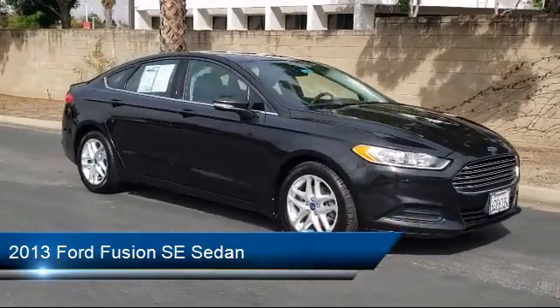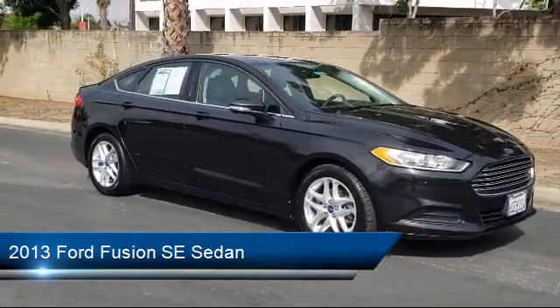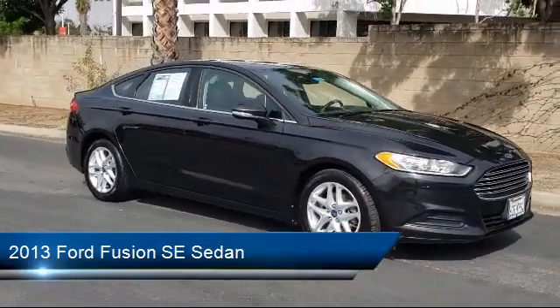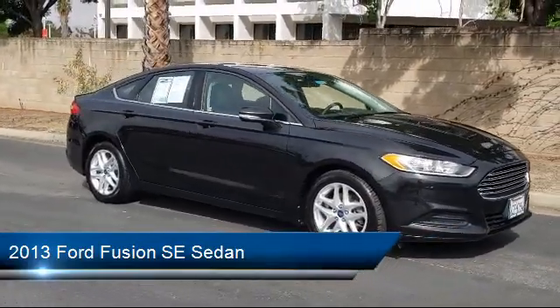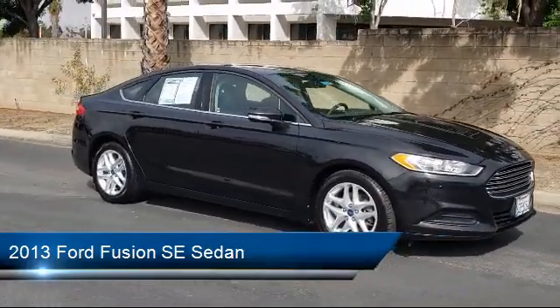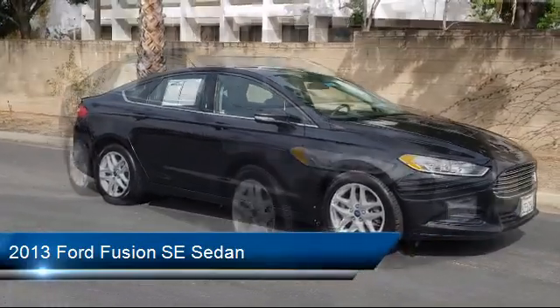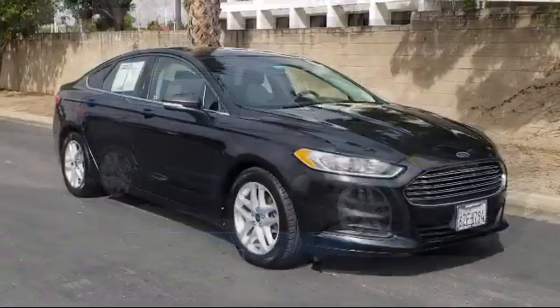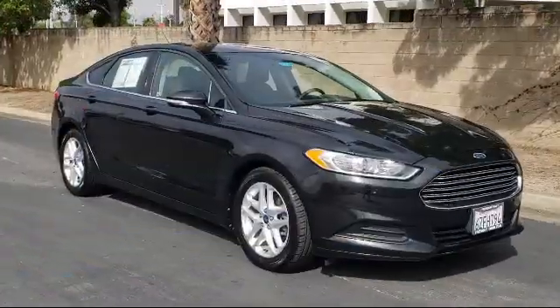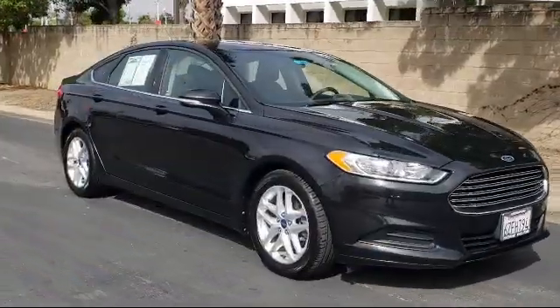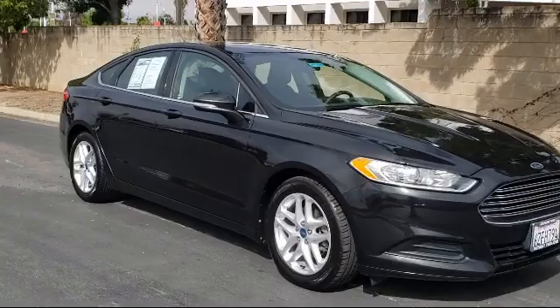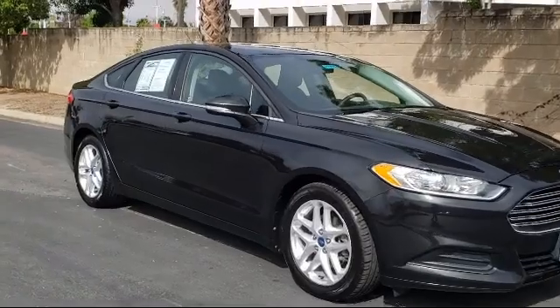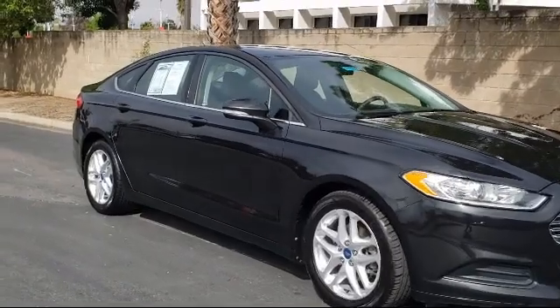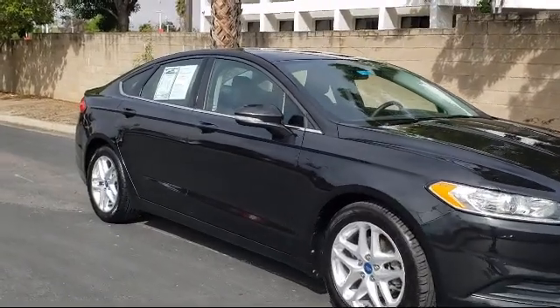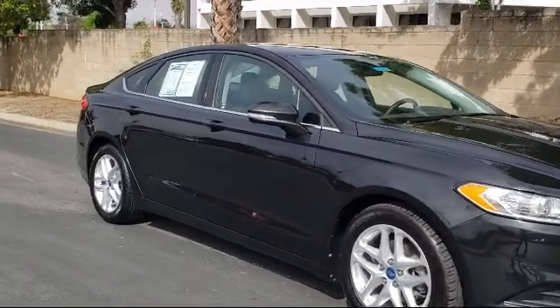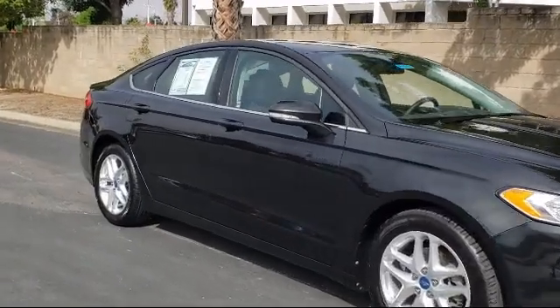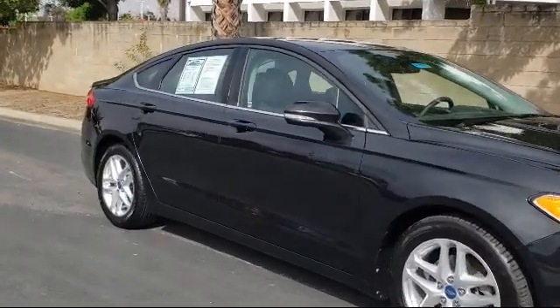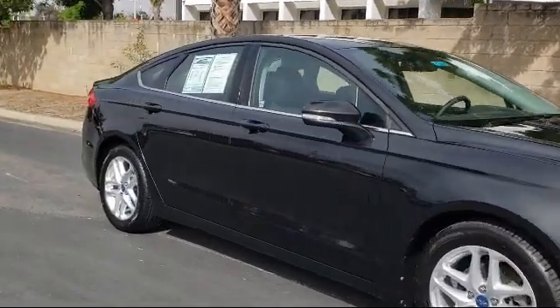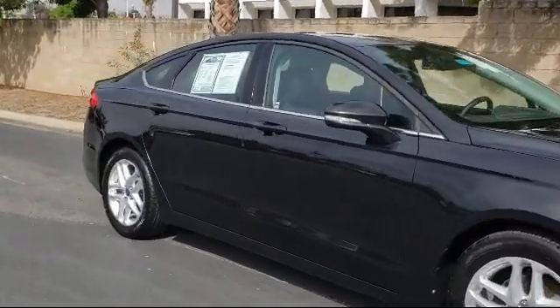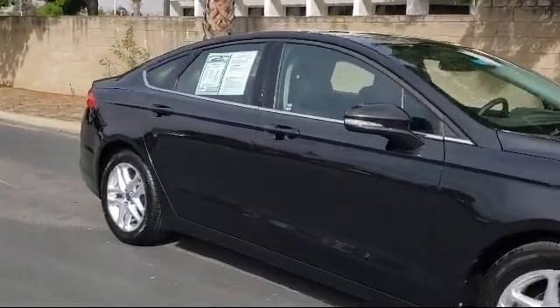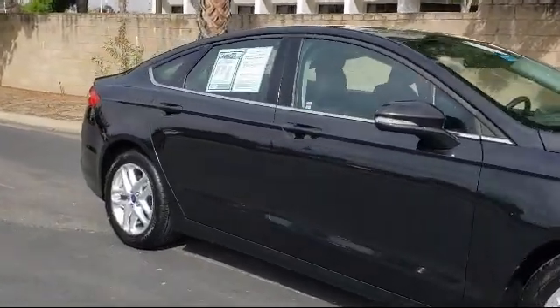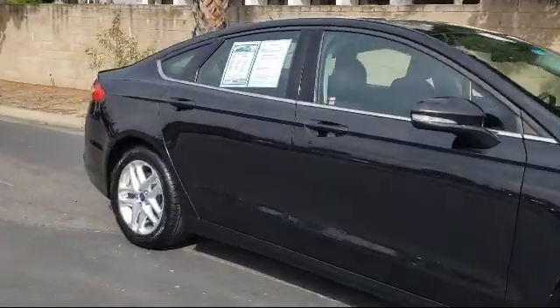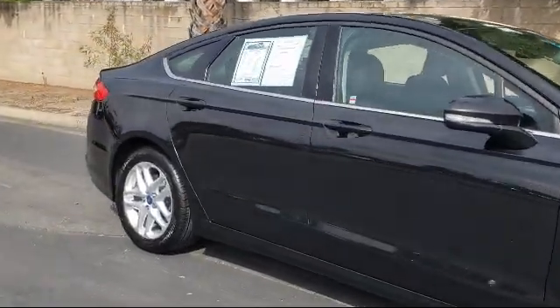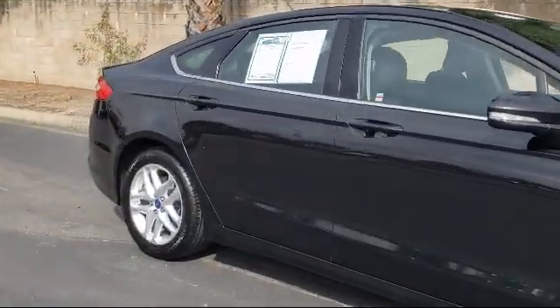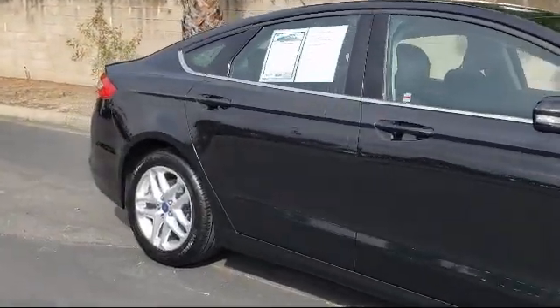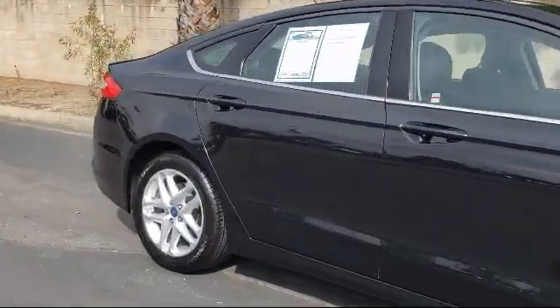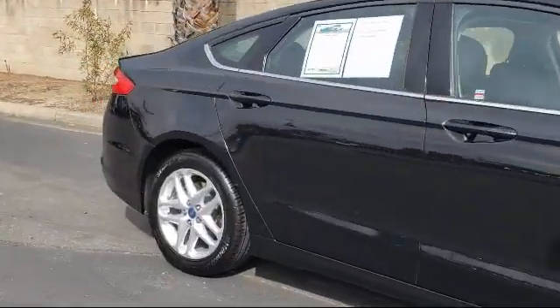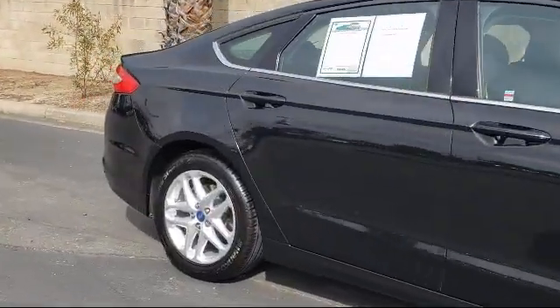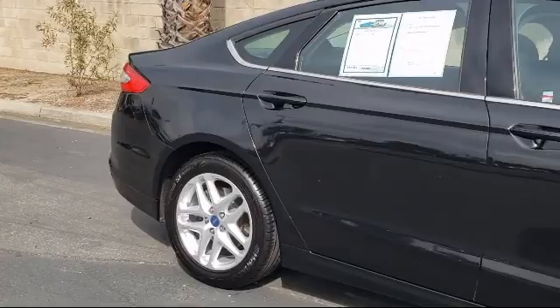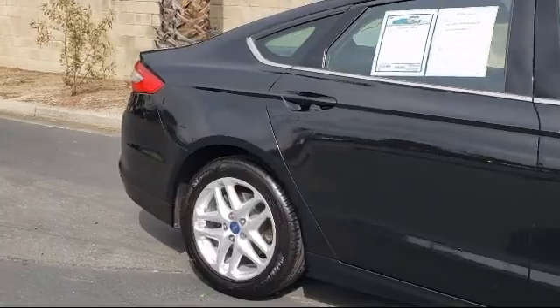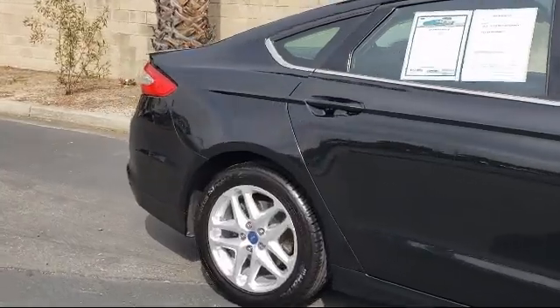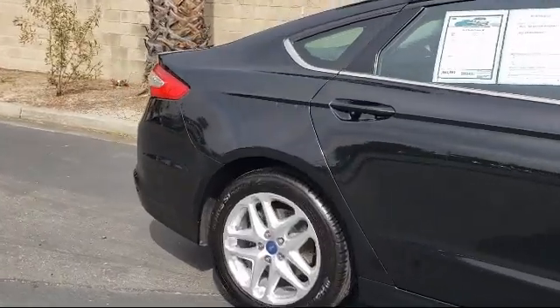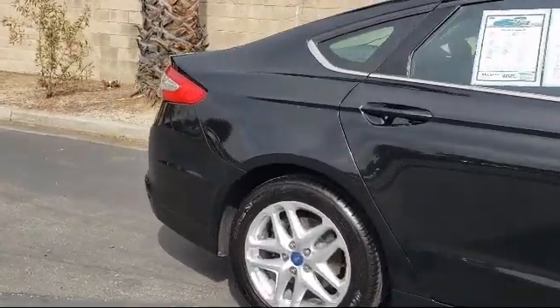It also features dual front side impact airbags, a split fold down rear seat, heated door mirrors, a tire pressure monitoring system, and alloy wheels.